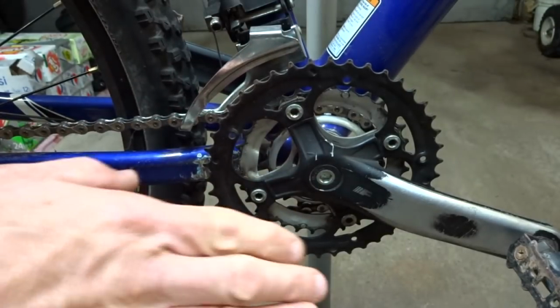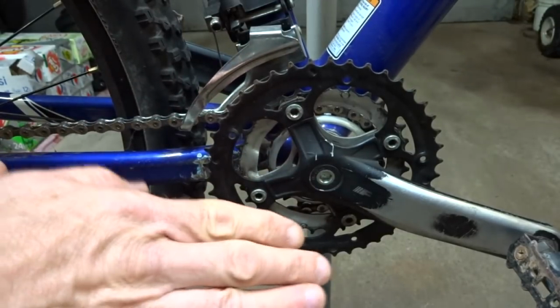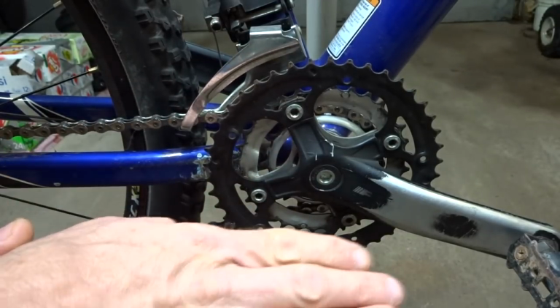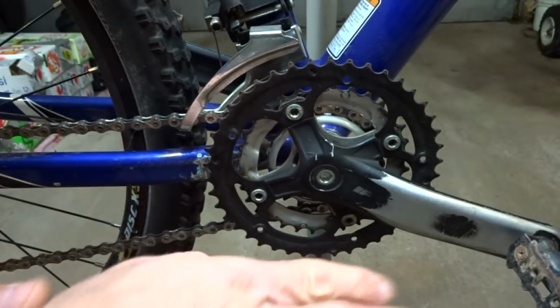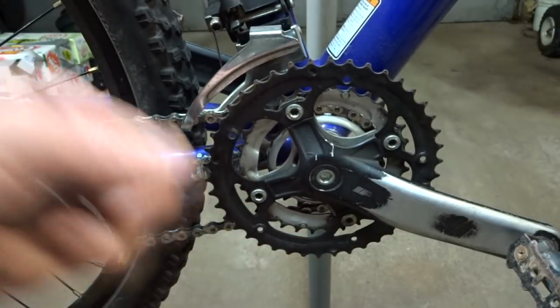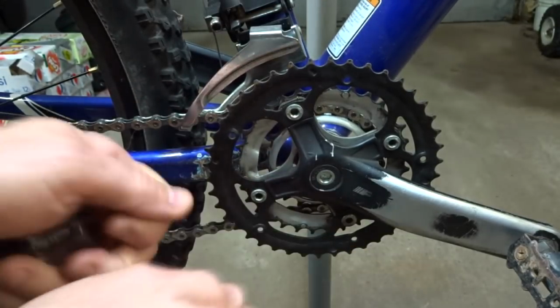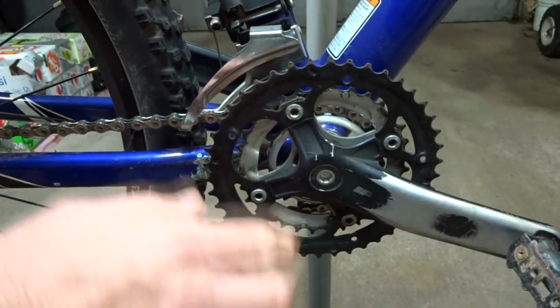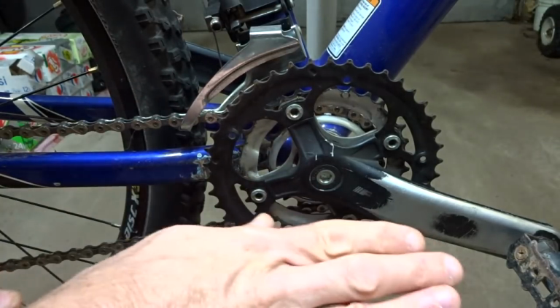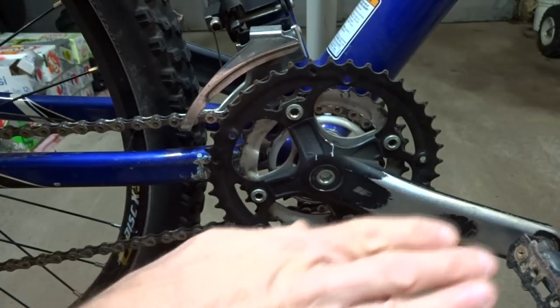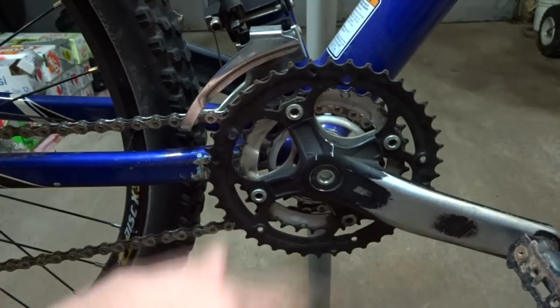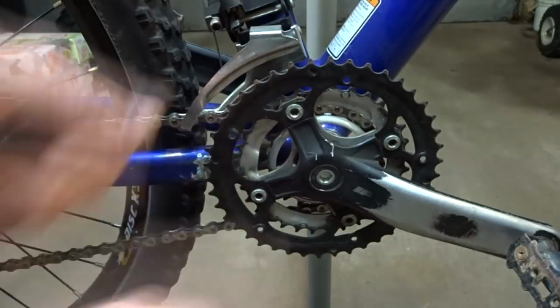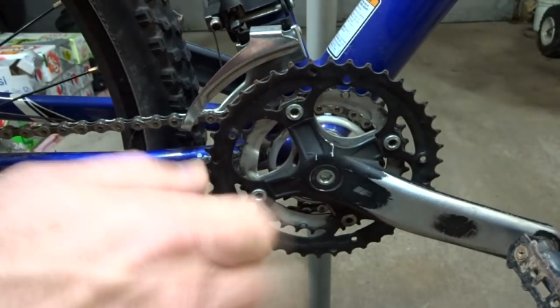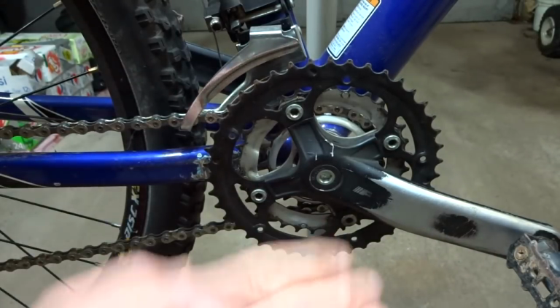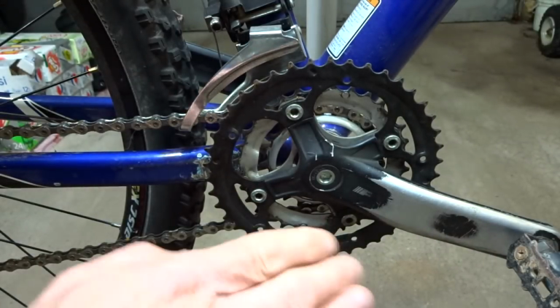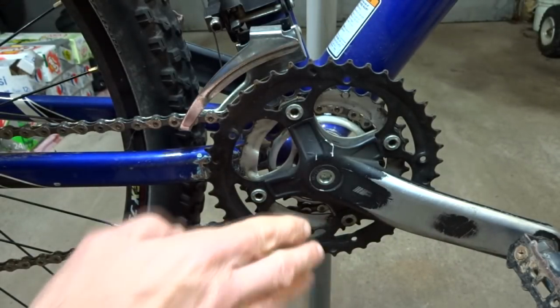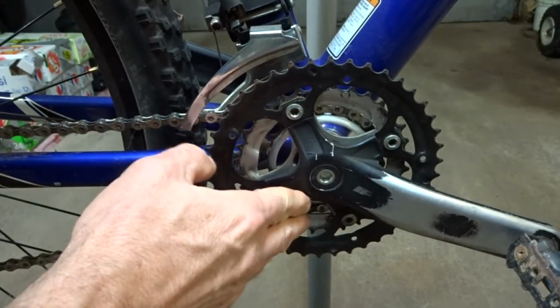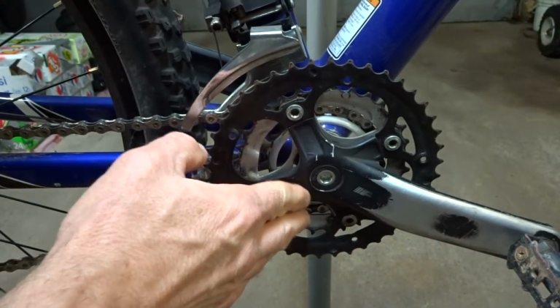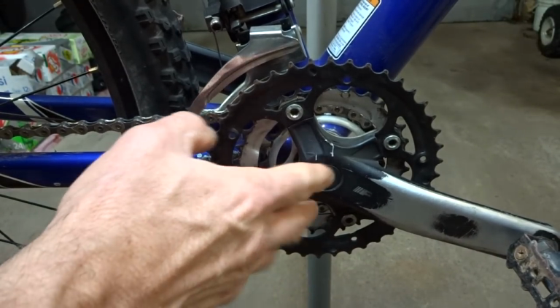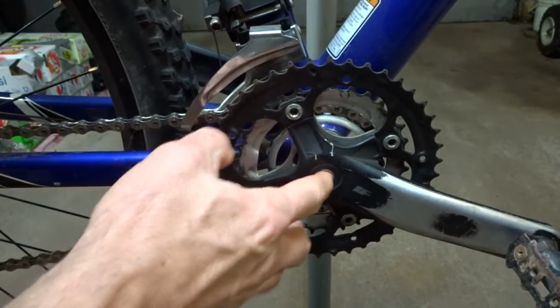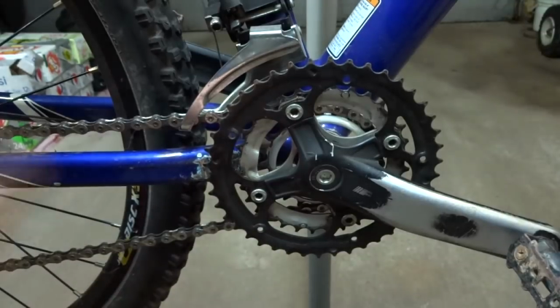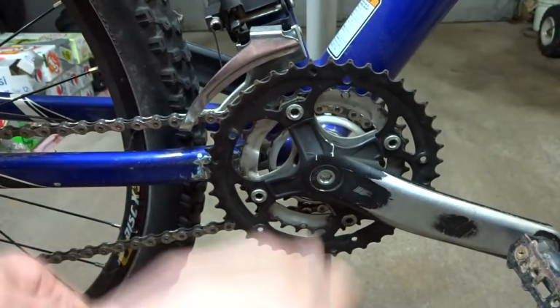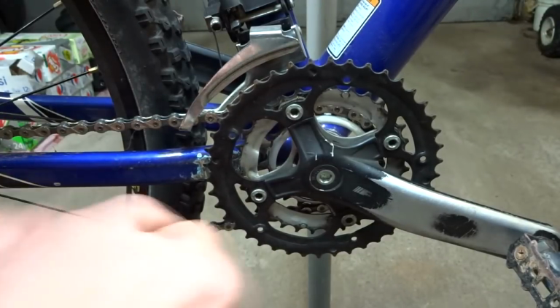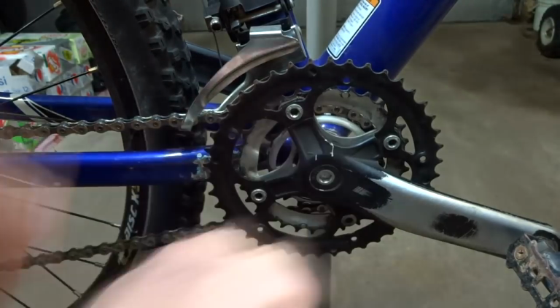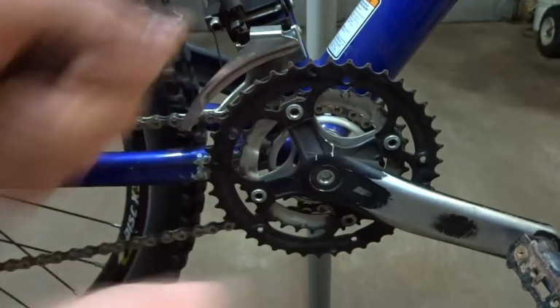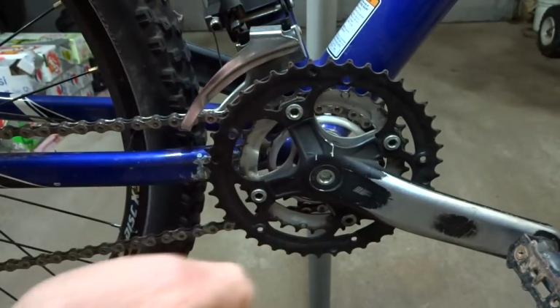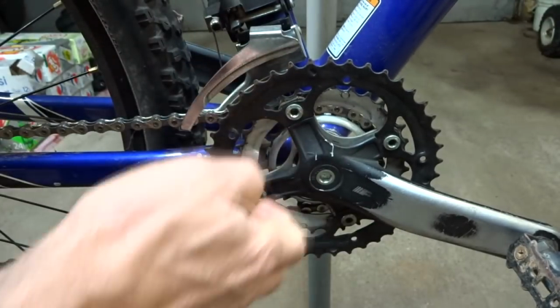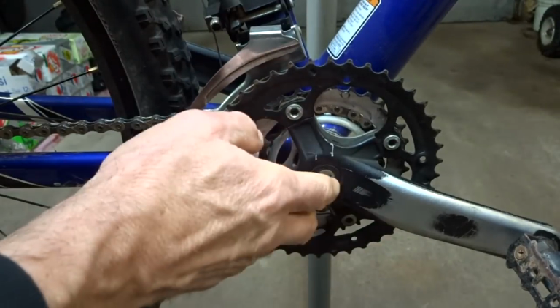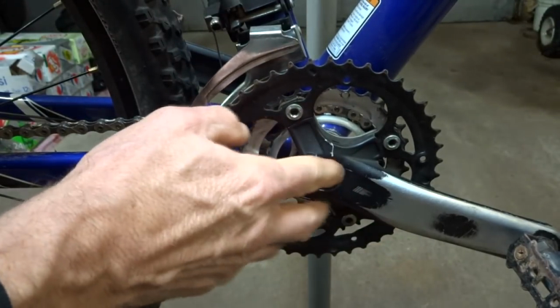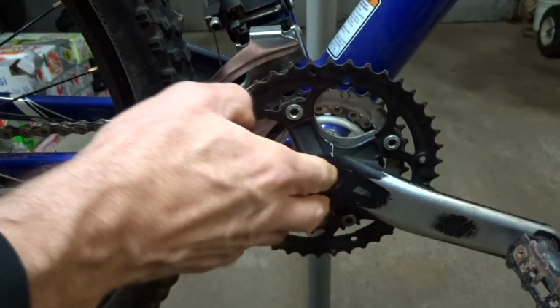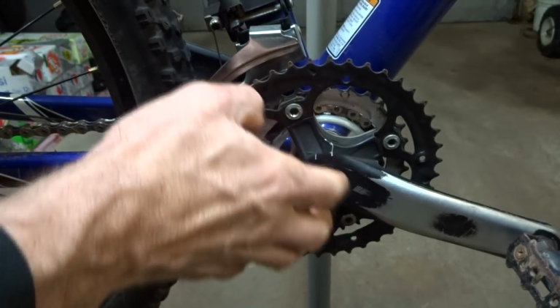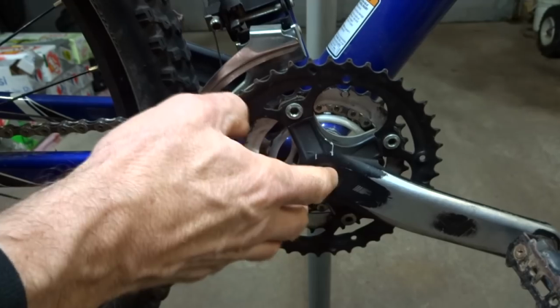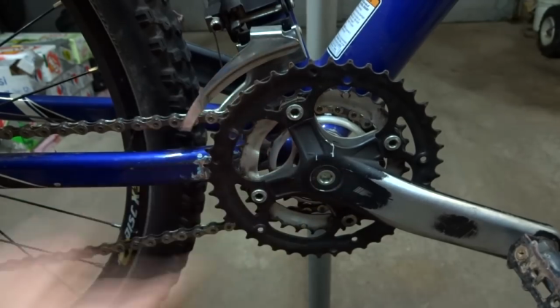As you're coming to the hill, start shifting down. Get to the easier gear before you reach the steepest part of the hill, so that you're not shifting under a heavy load — and that might help prevent chainsuck.